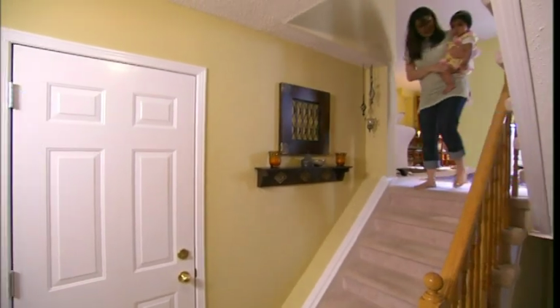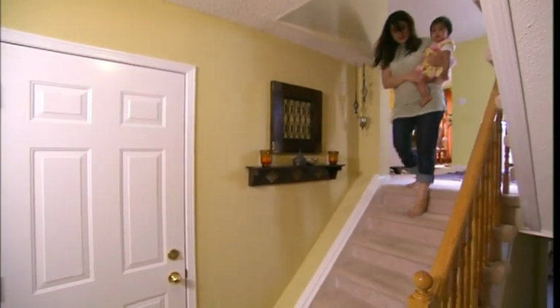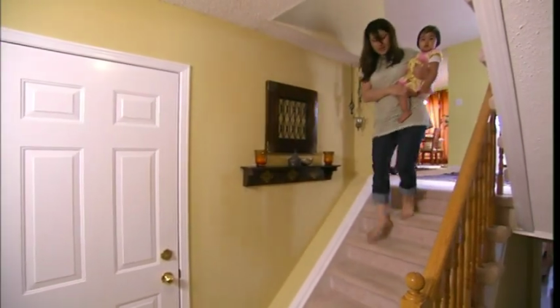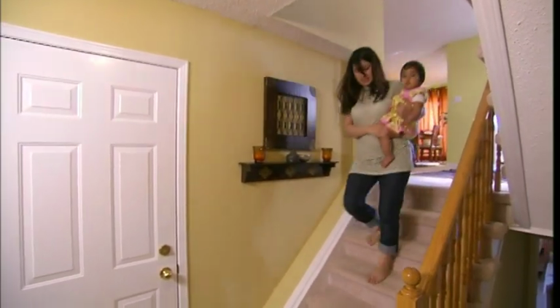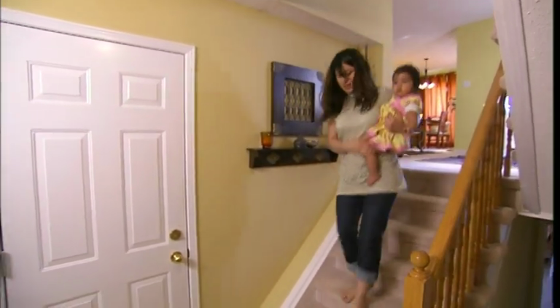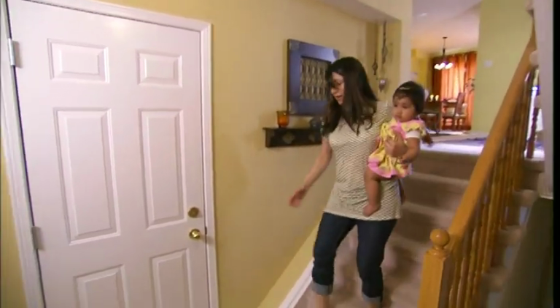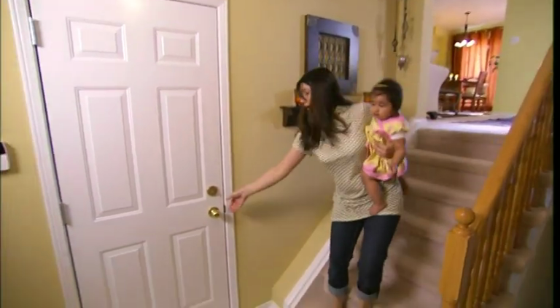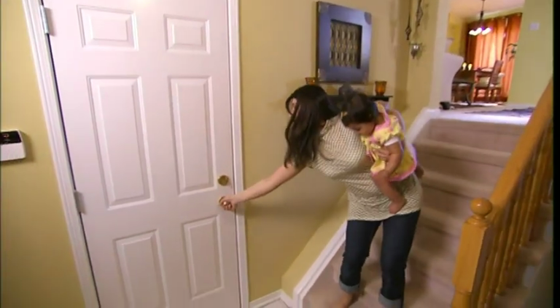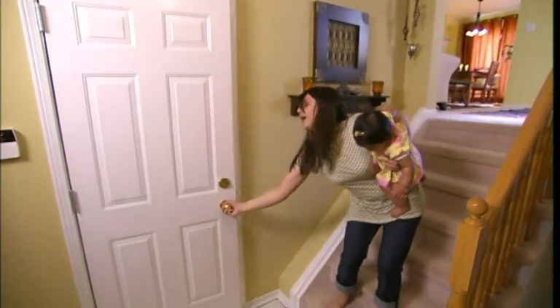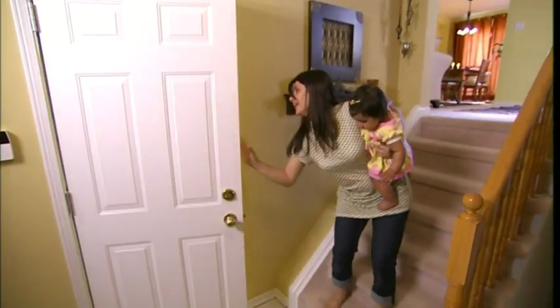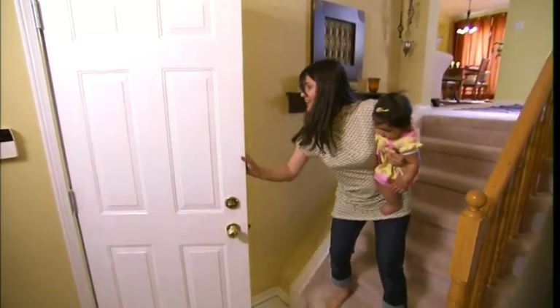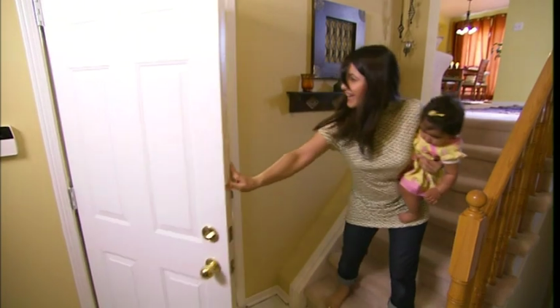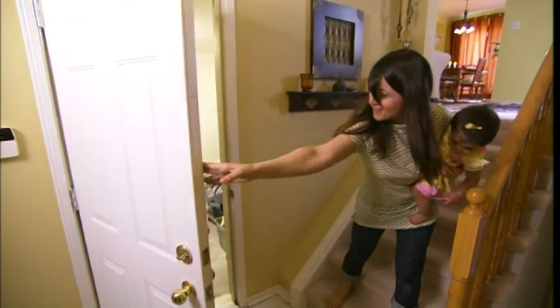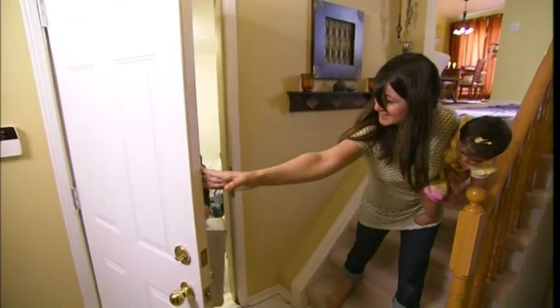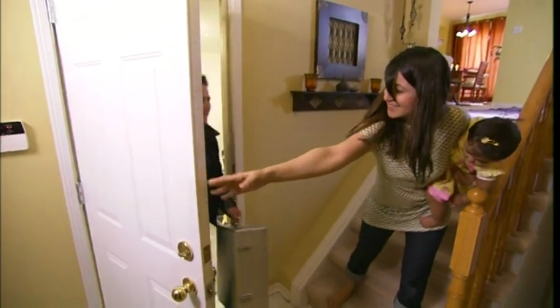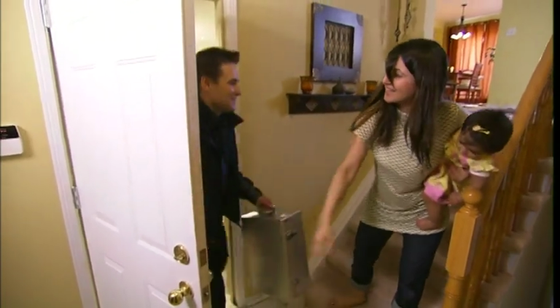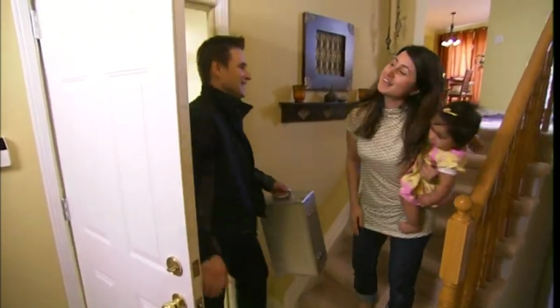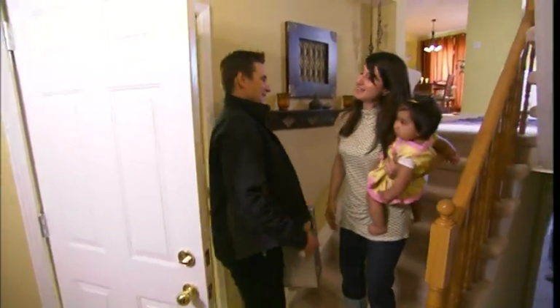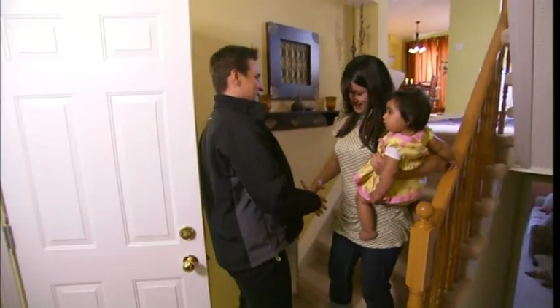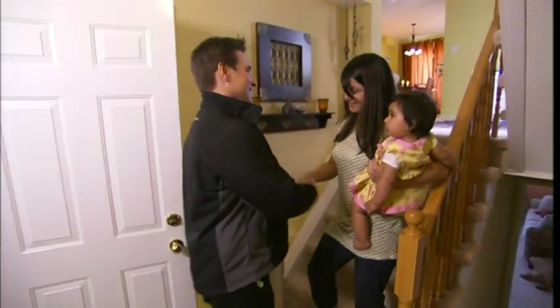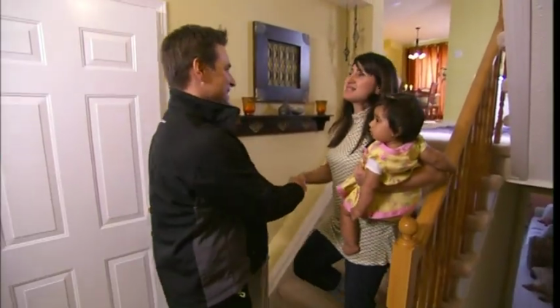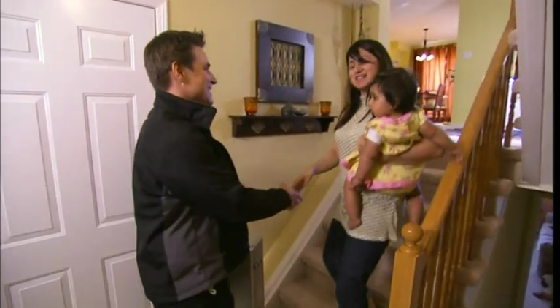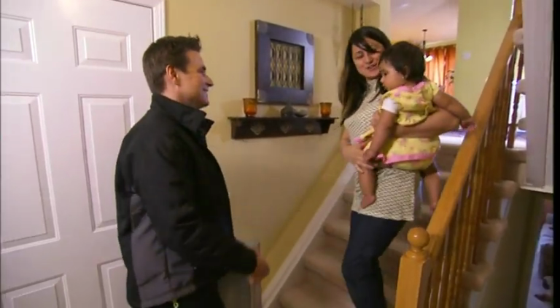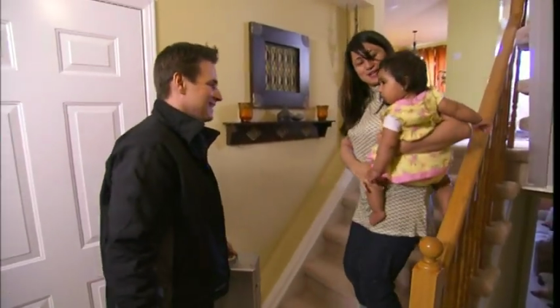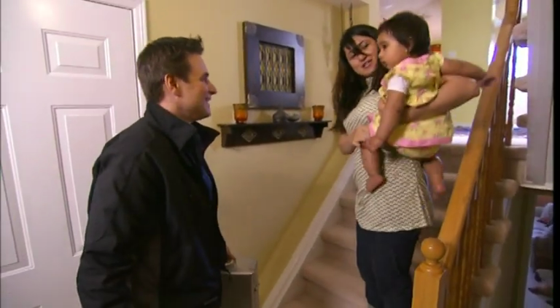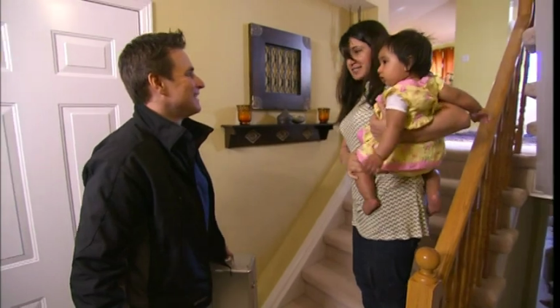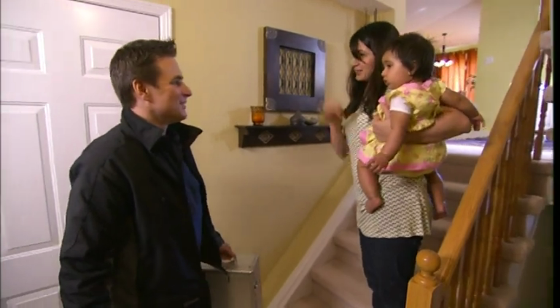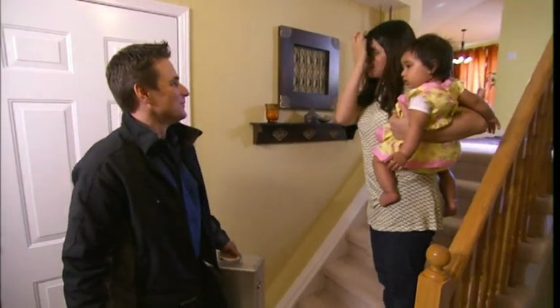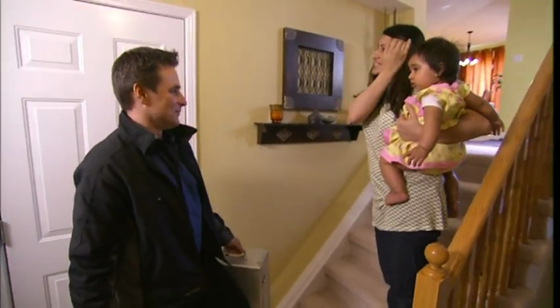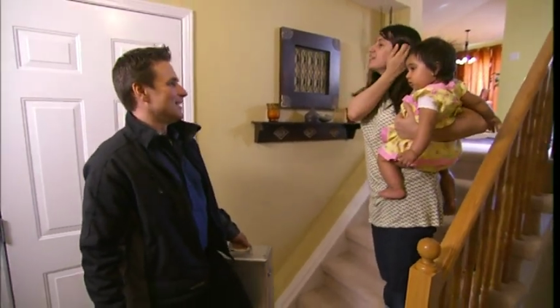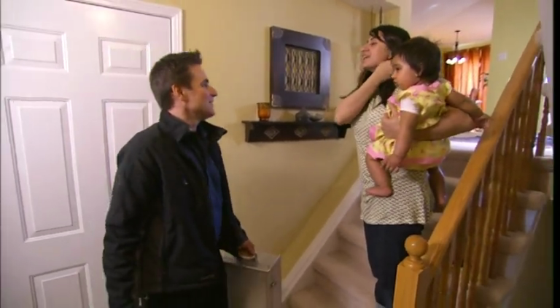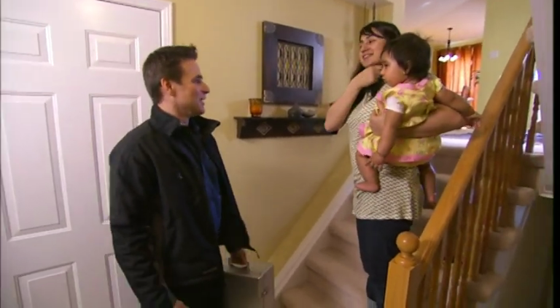Let's see who that is. Hello, Sadia. Nick Cashin from Leicester. Nice to meet you. So you're here to see how clean our house is? We are. Ready to go?